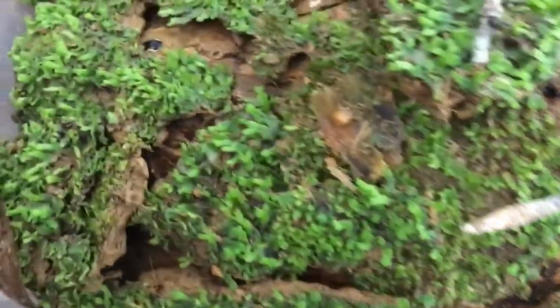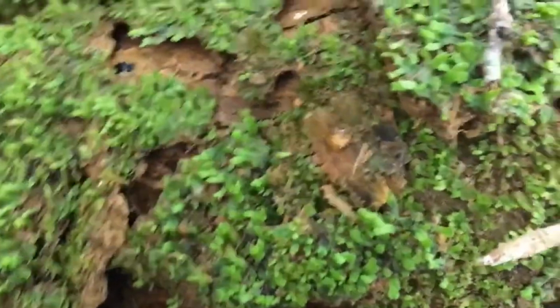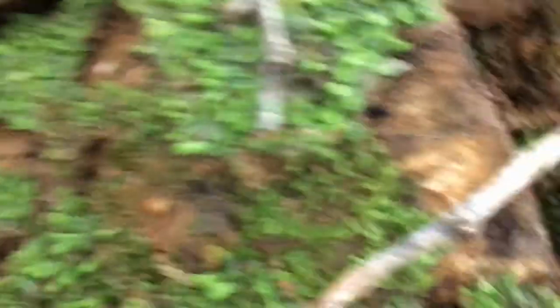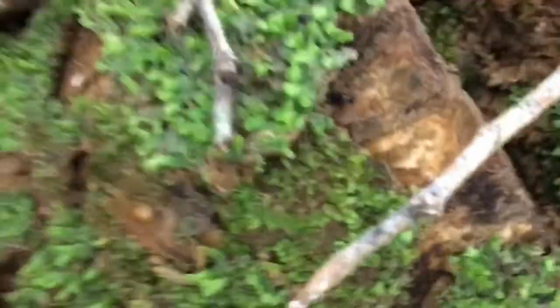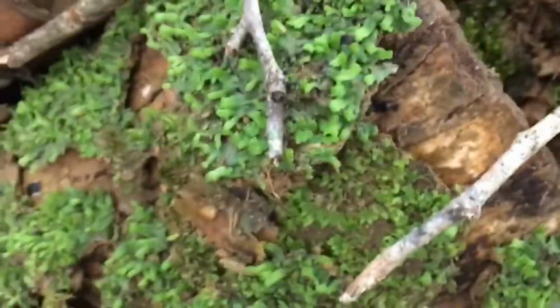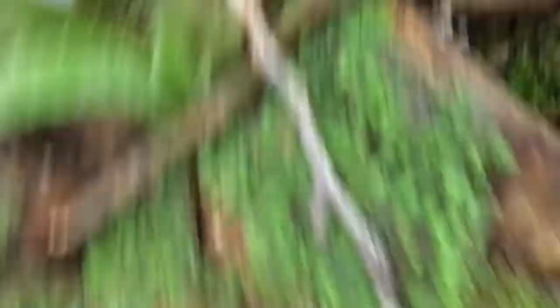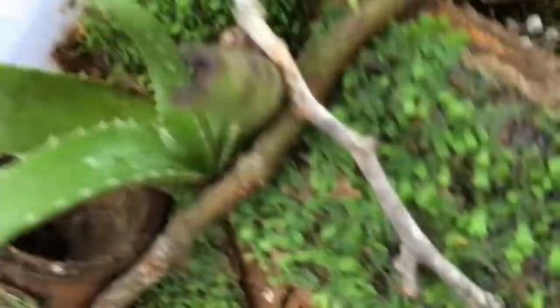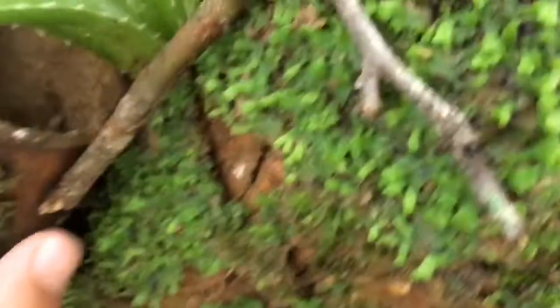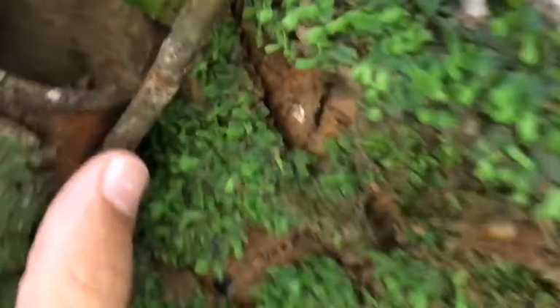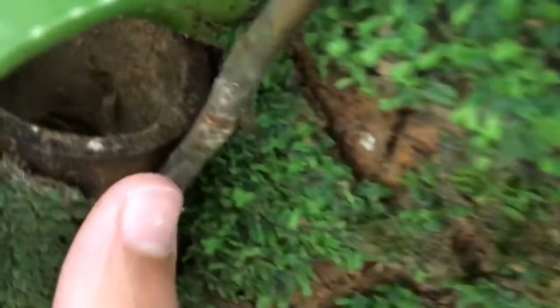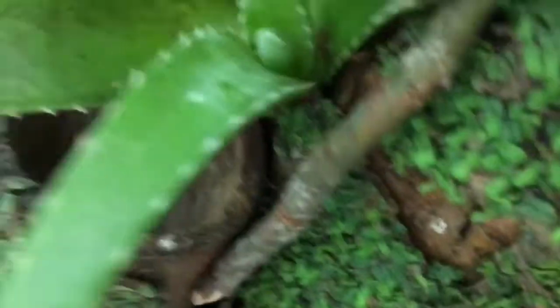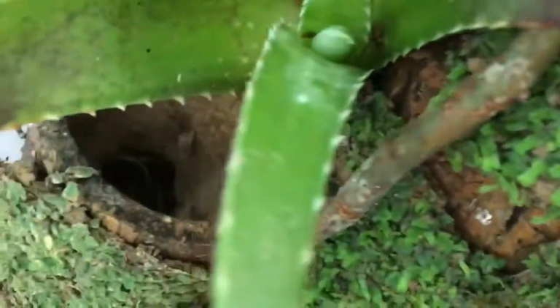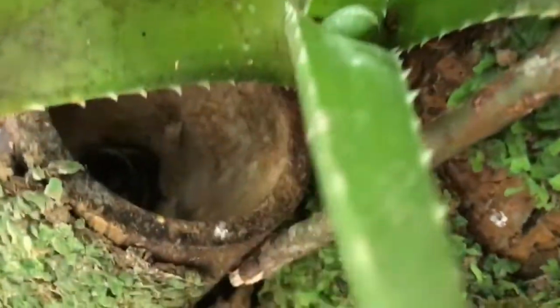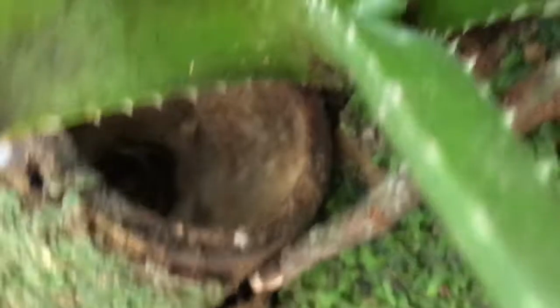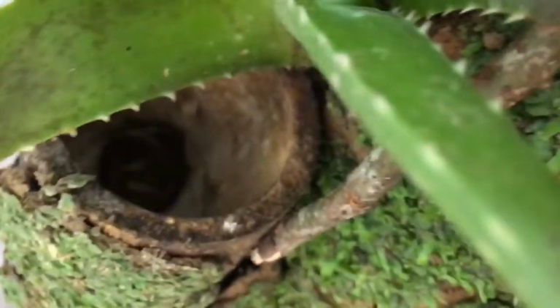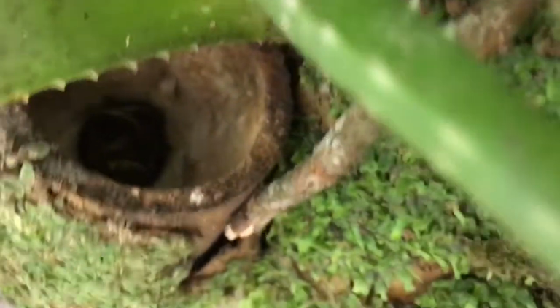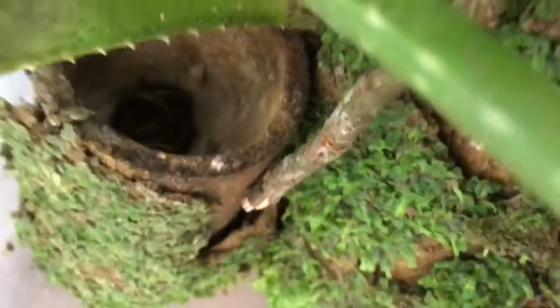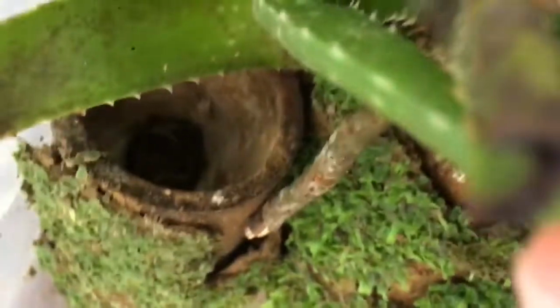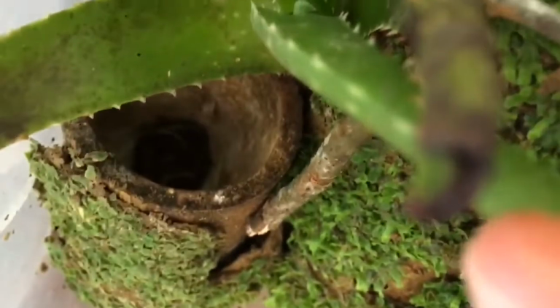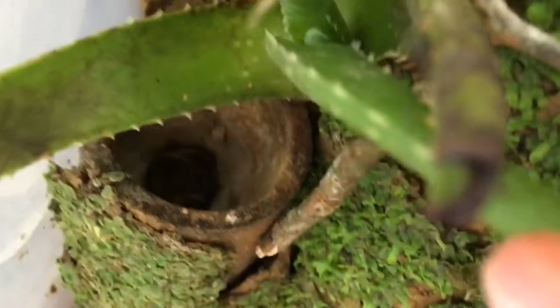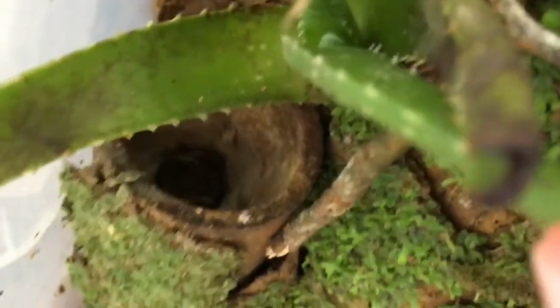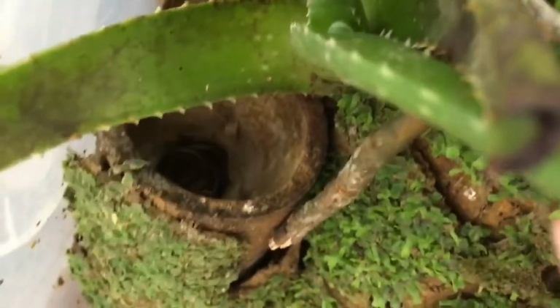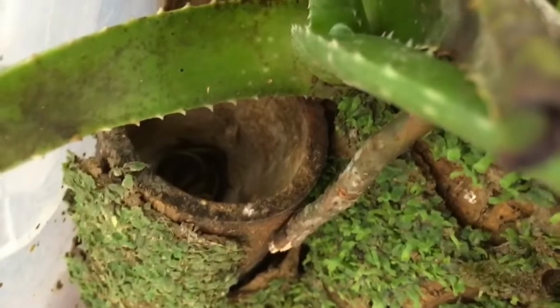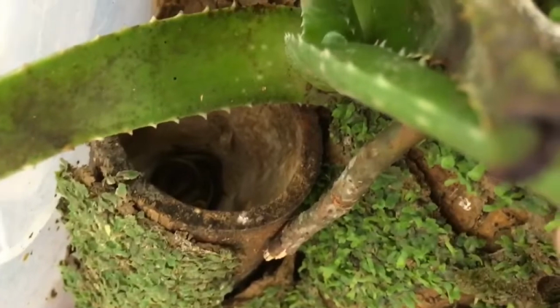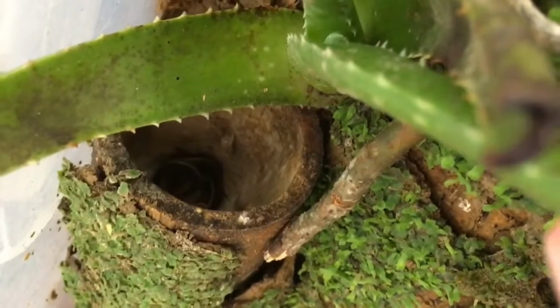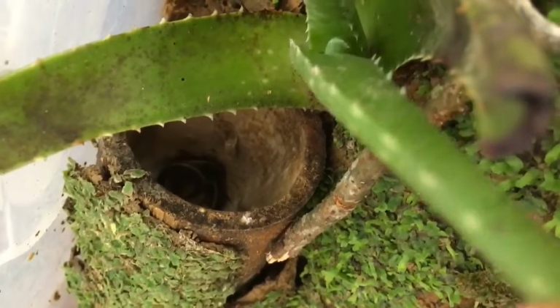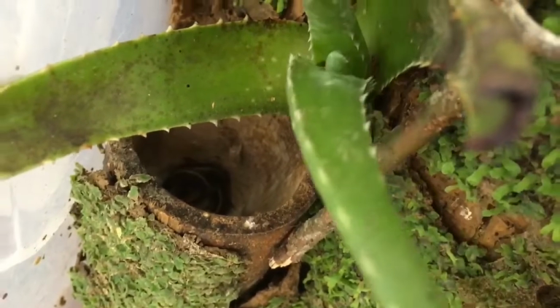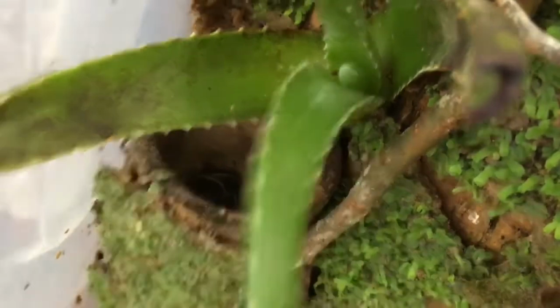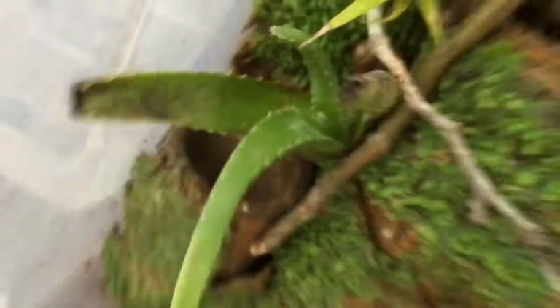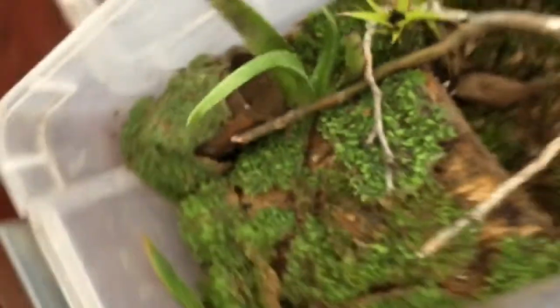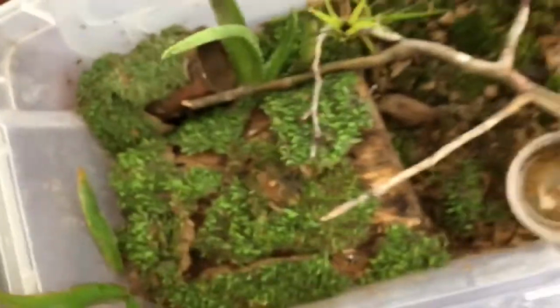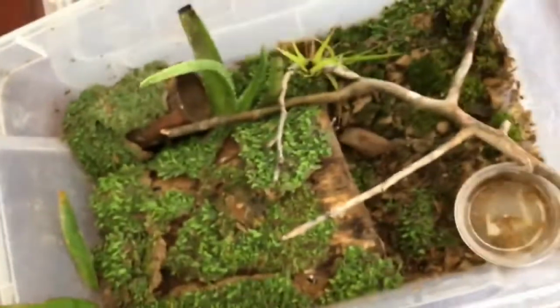Oh, there he is! I don't know if you could see him there in his hideout, right in the back there — but yeah, that's my snake.